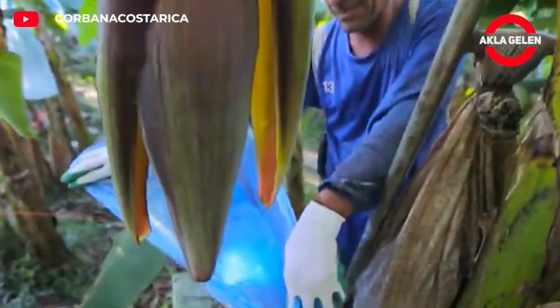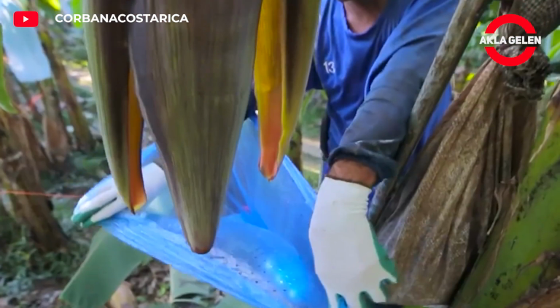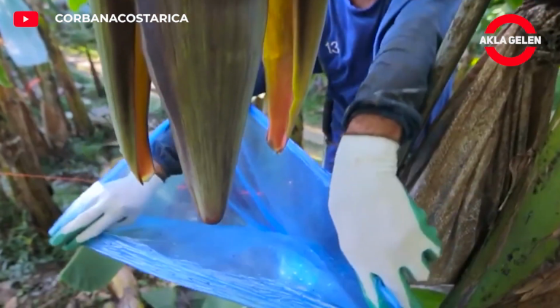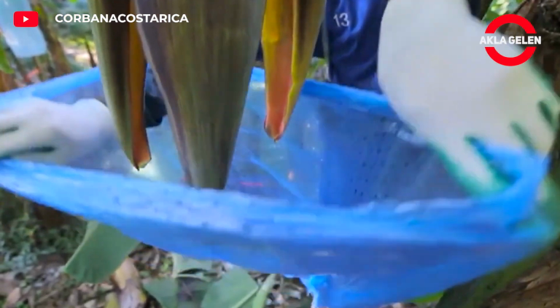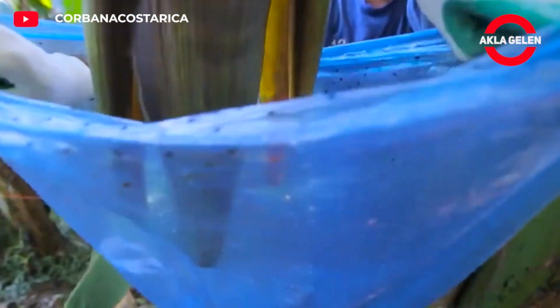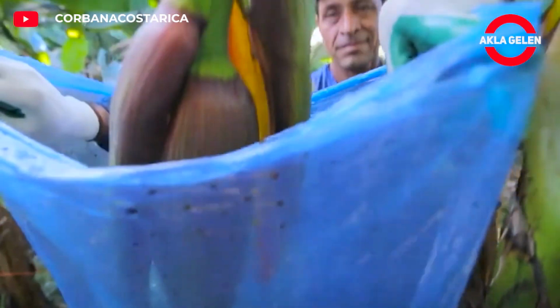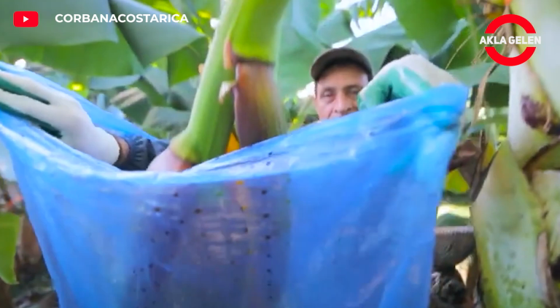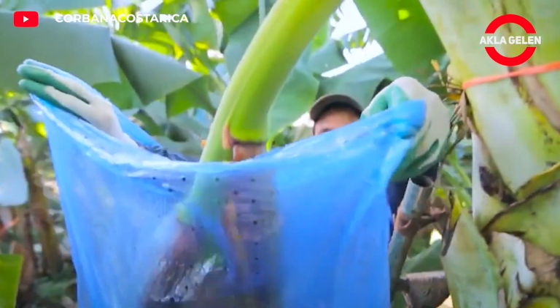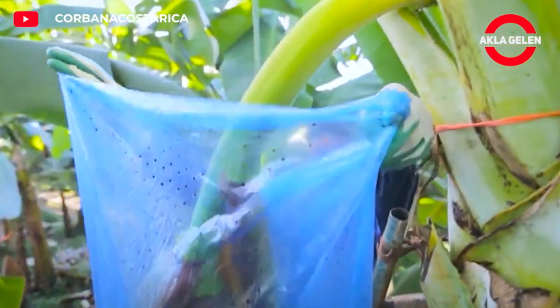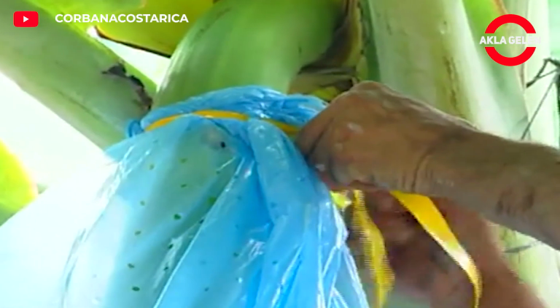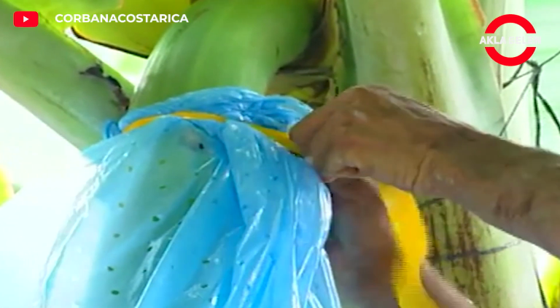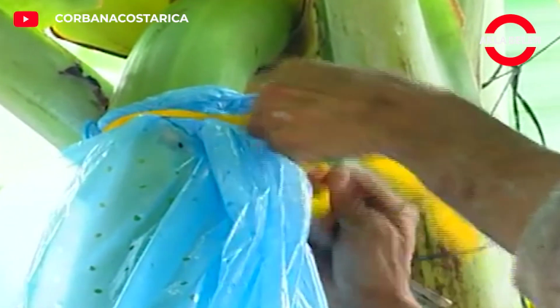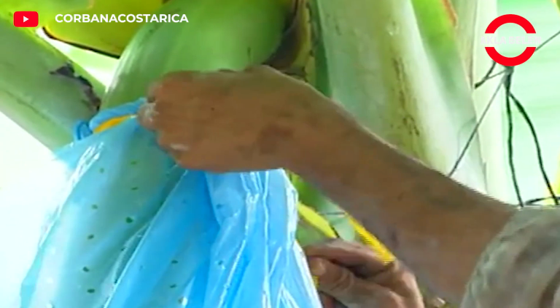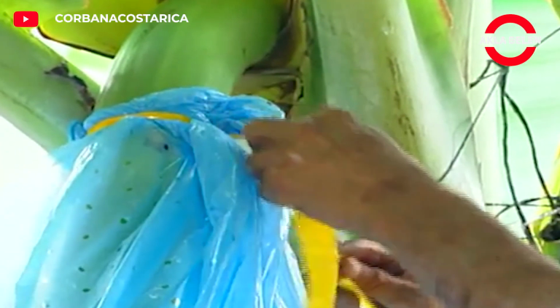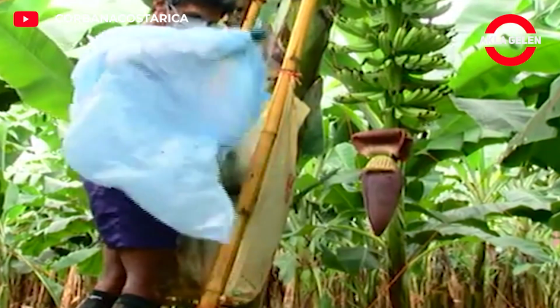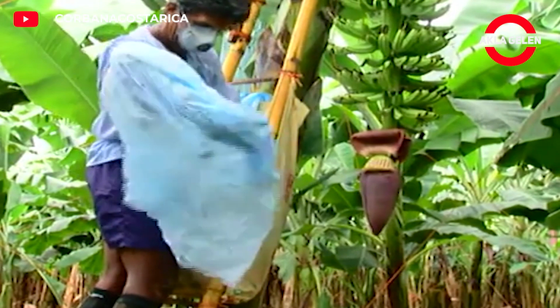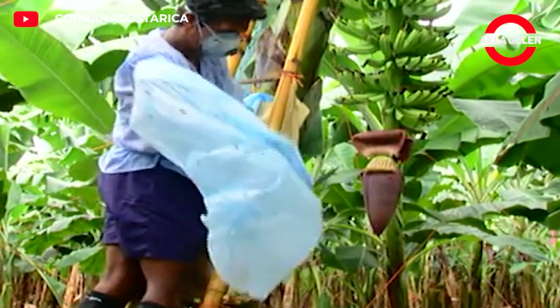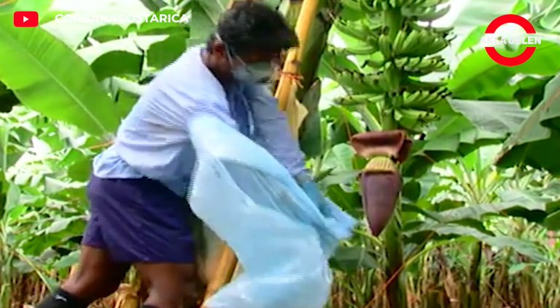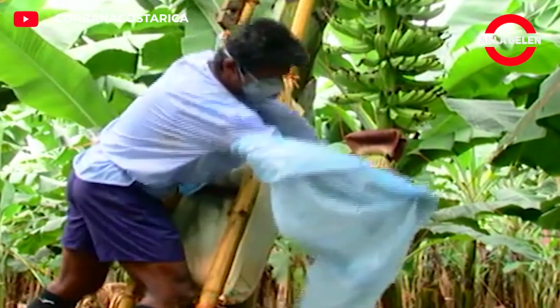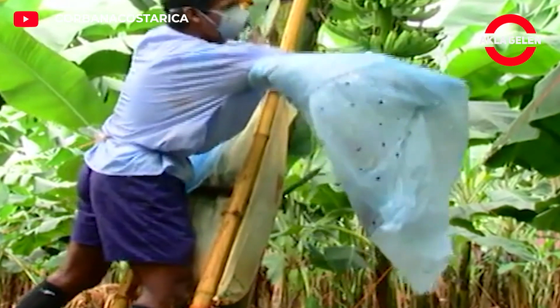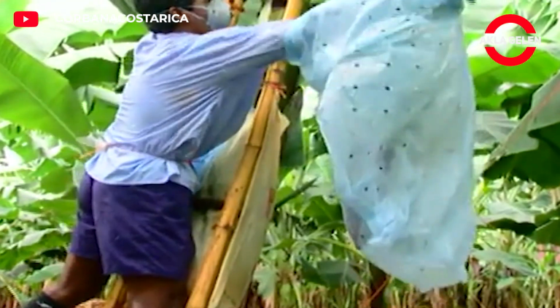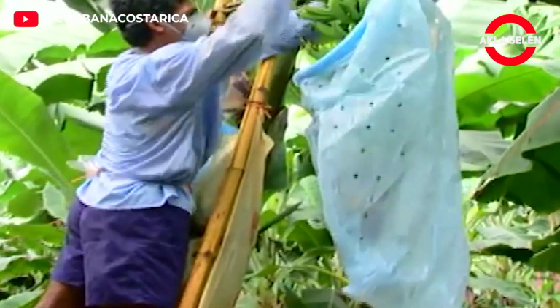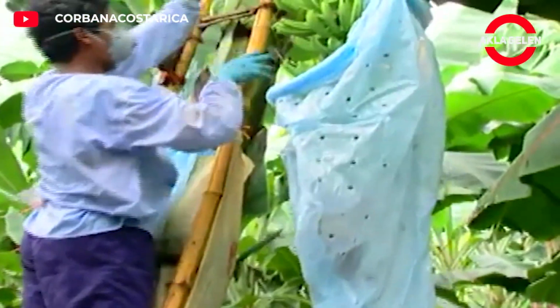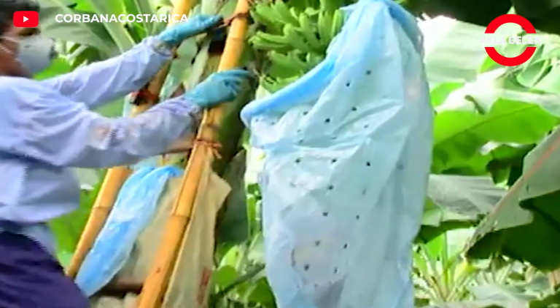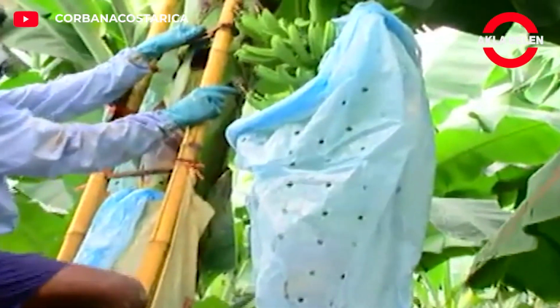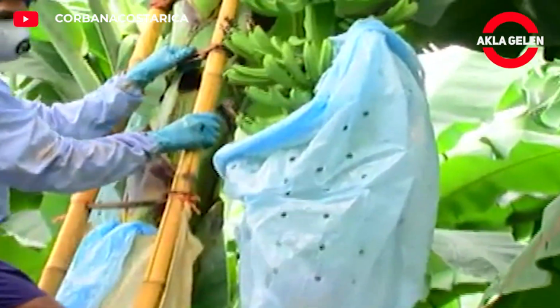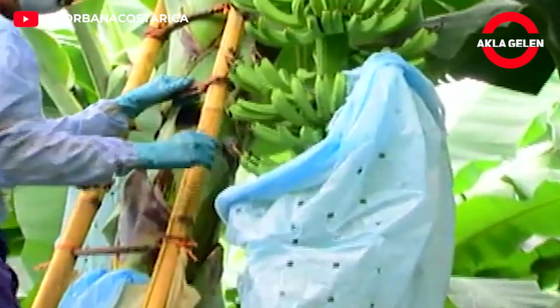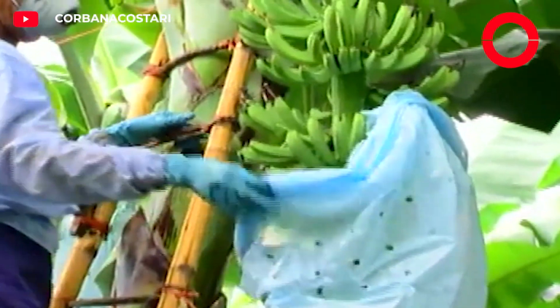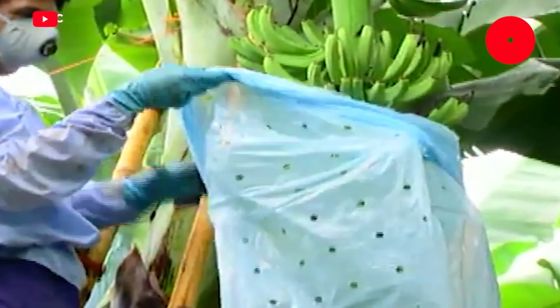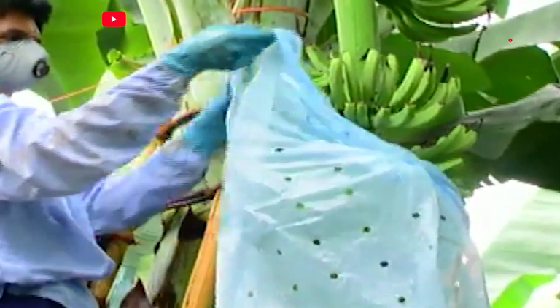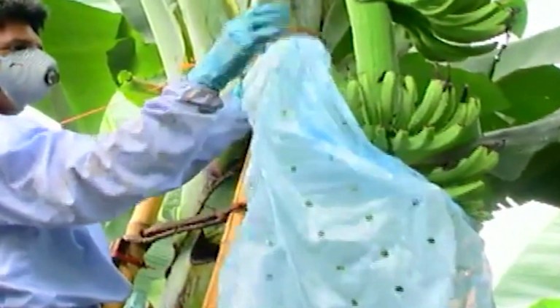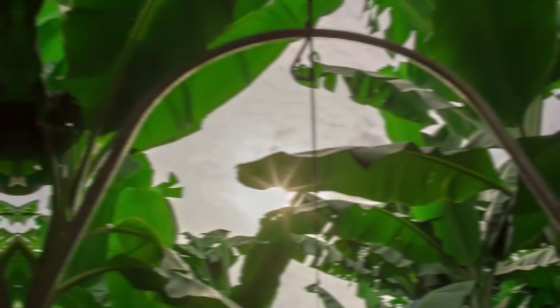Wrapping the banana plant in a bag is a method applied especially during the fruit ripening period. The main purpose of this application is to obtain a higher quality and more productive harvest by protecting the bananas from various external factors.